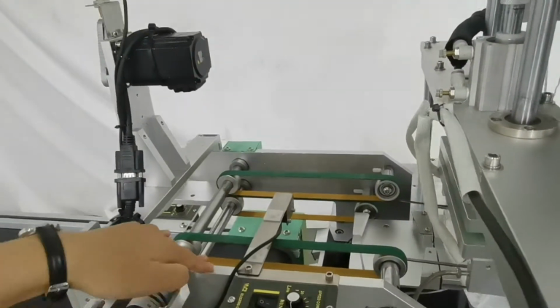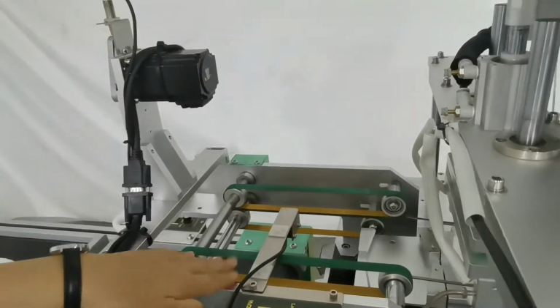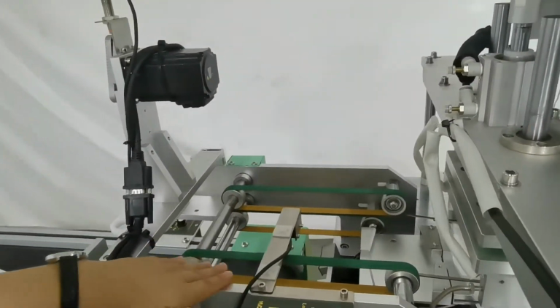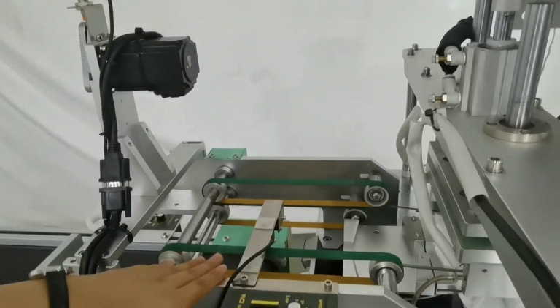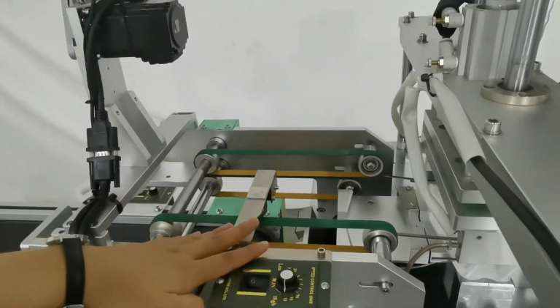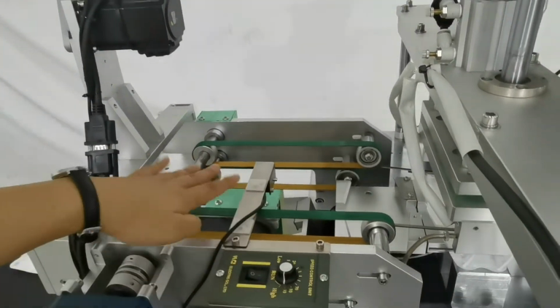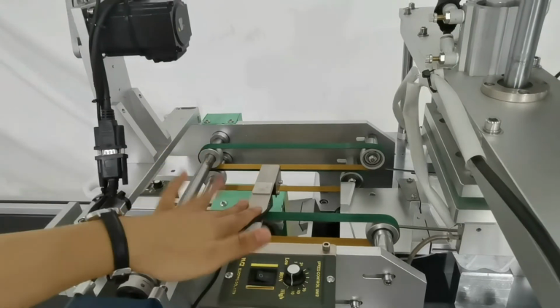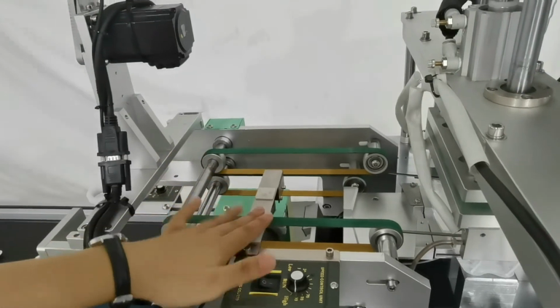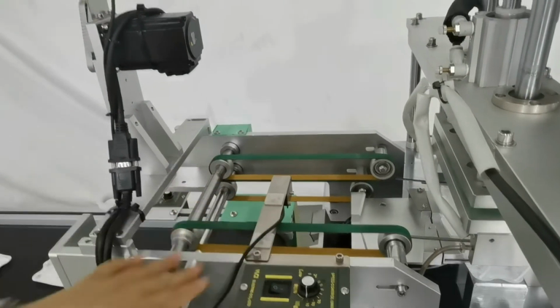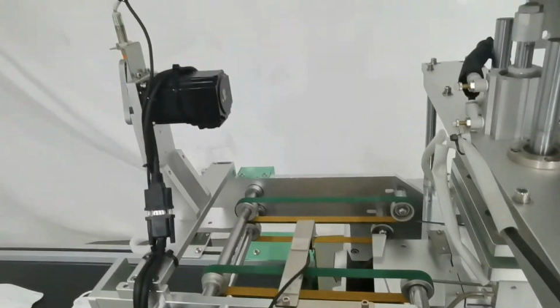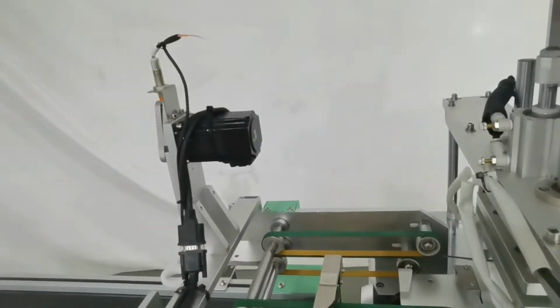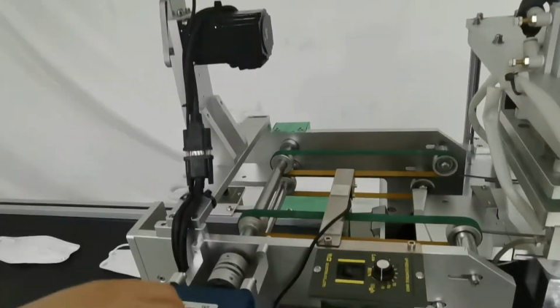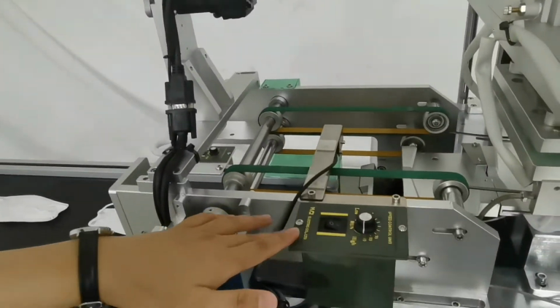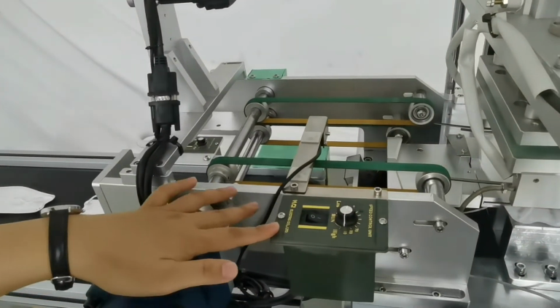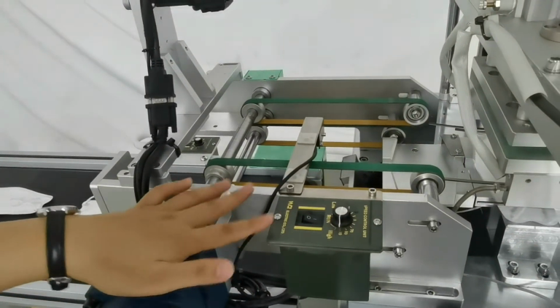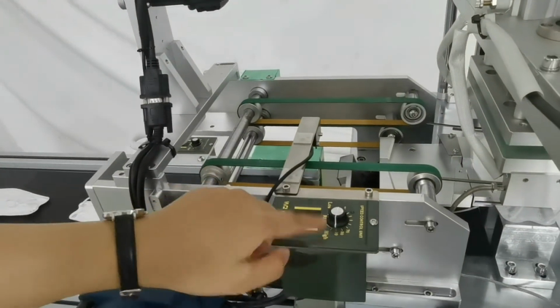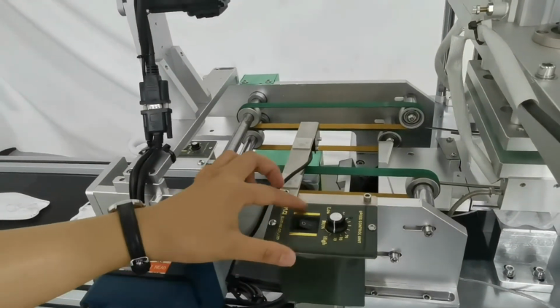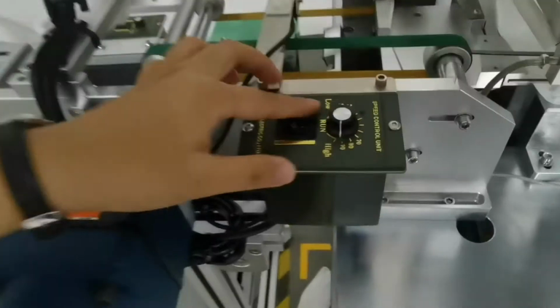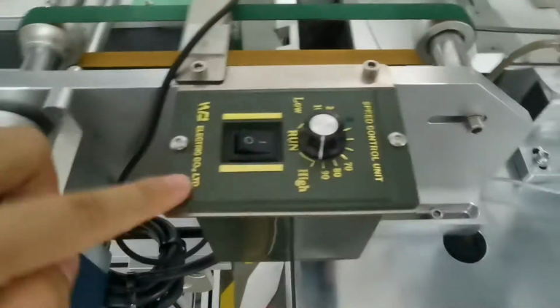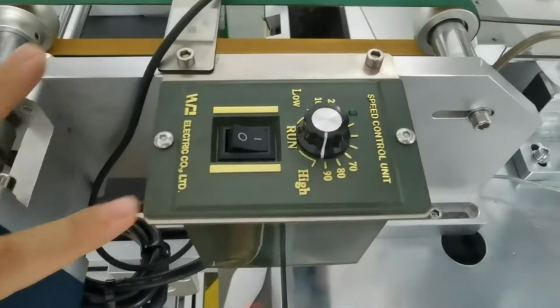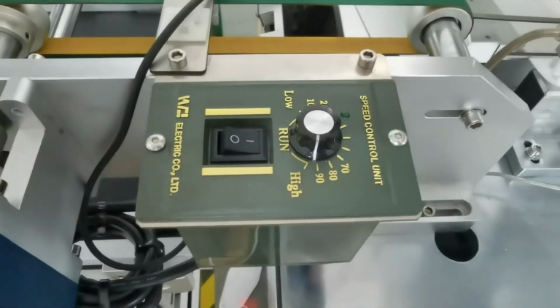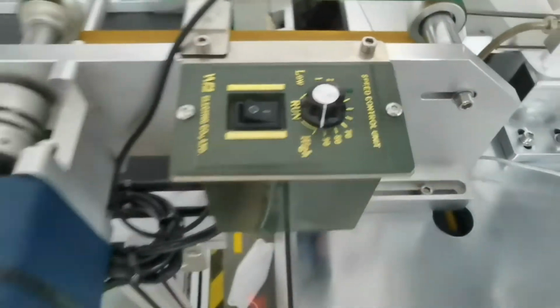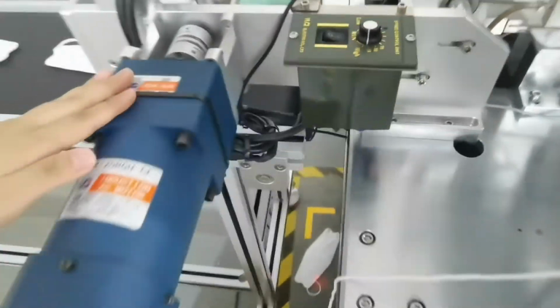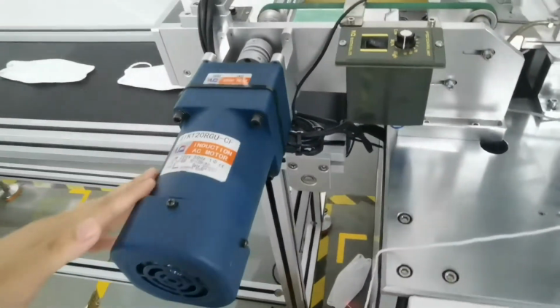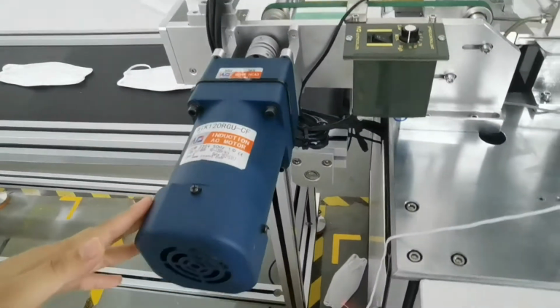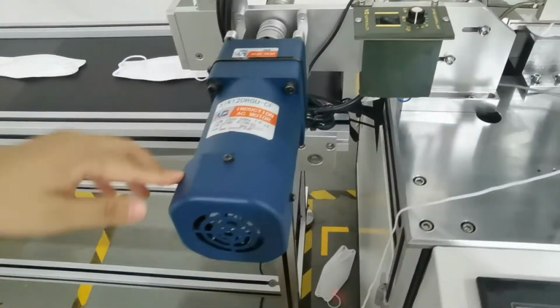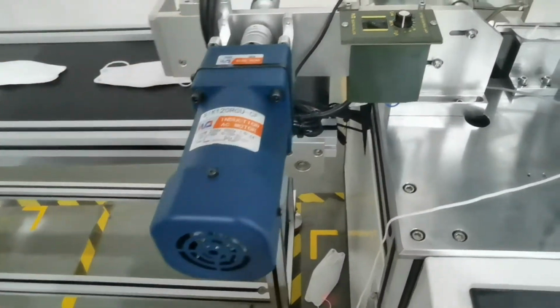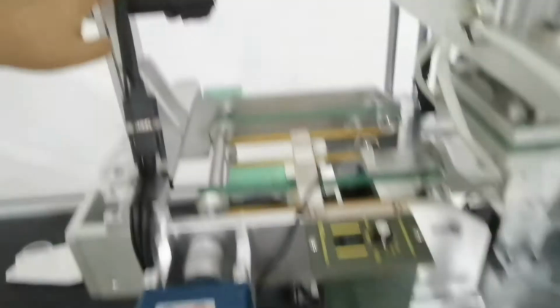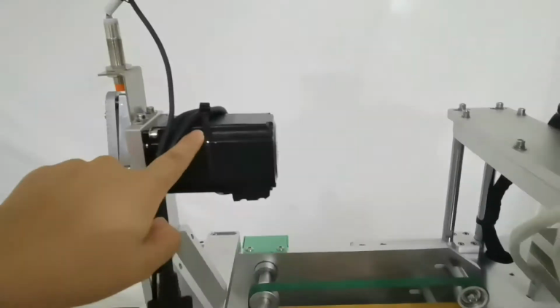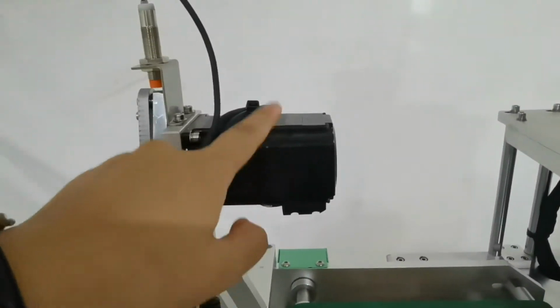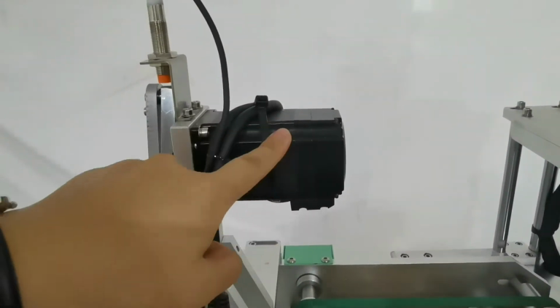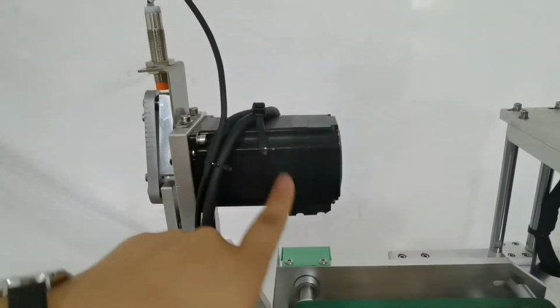This conveyor is for collecting the masks. We can control the speed by this unit. We have one stepping motor here.